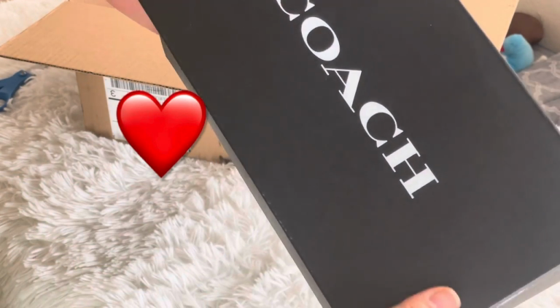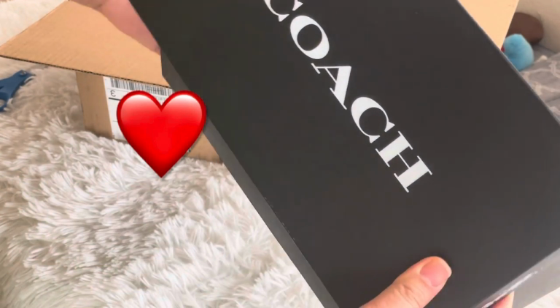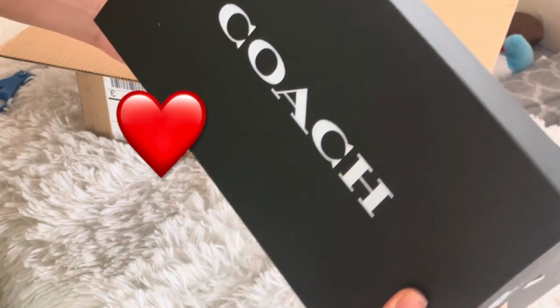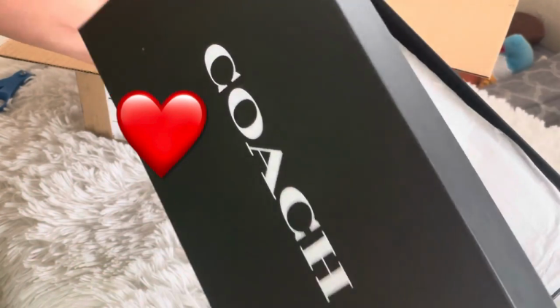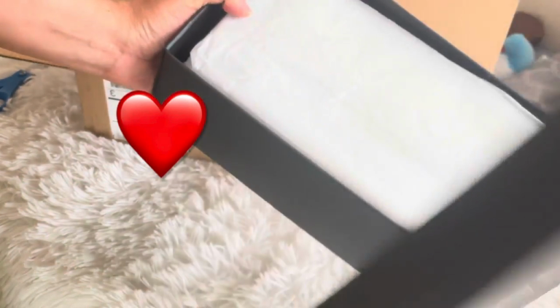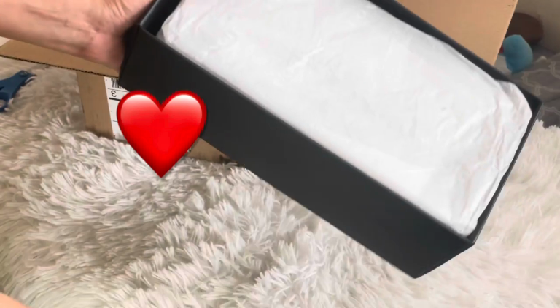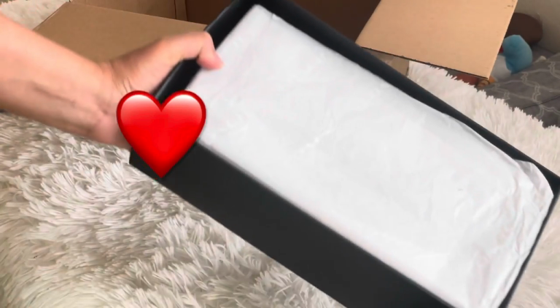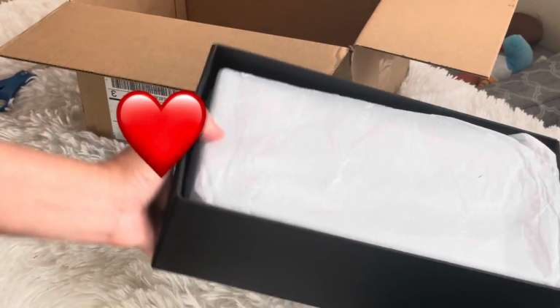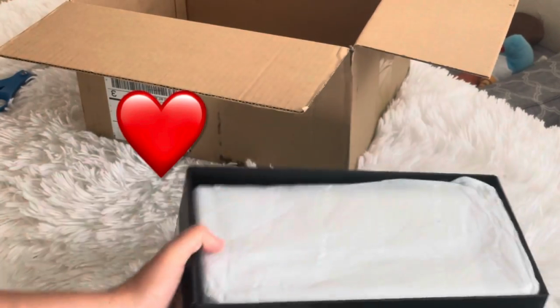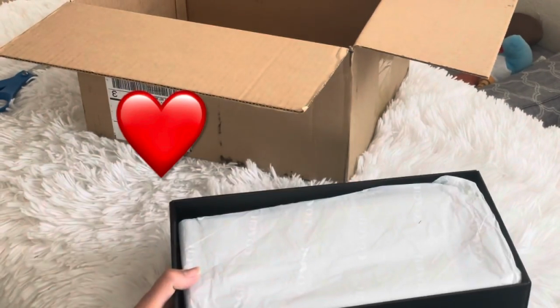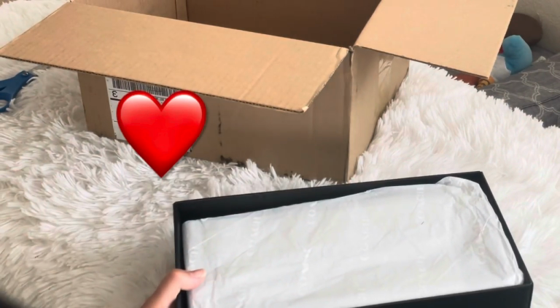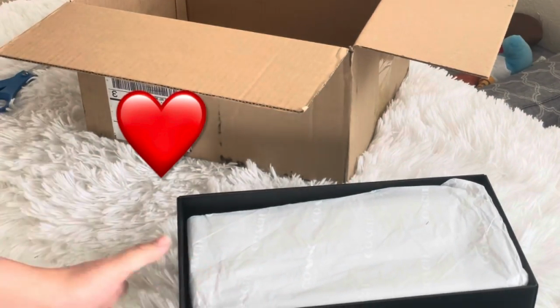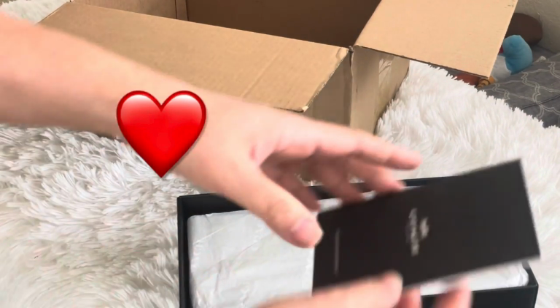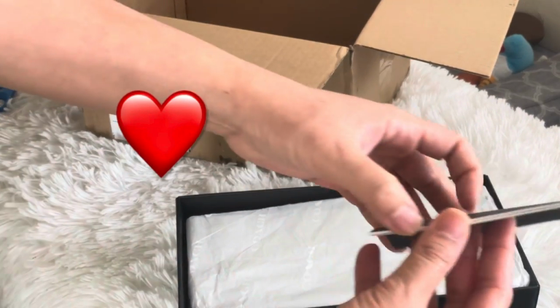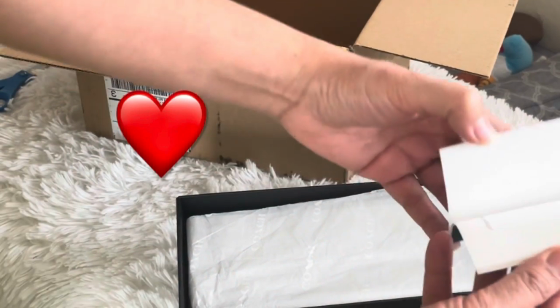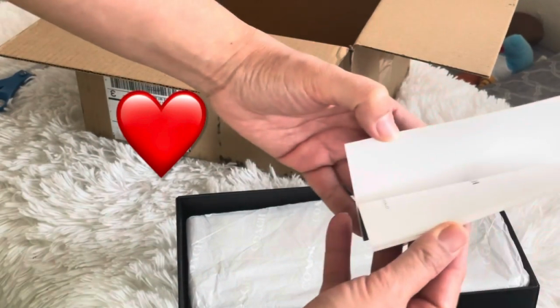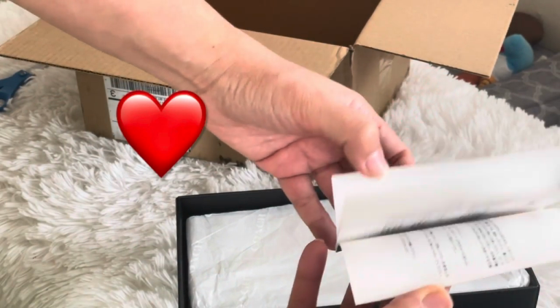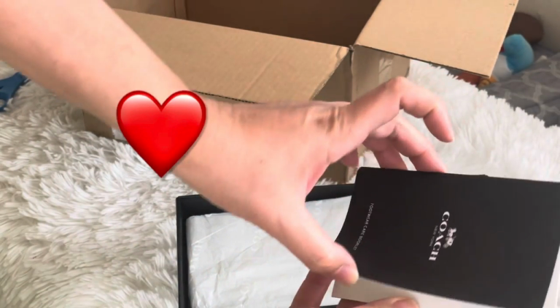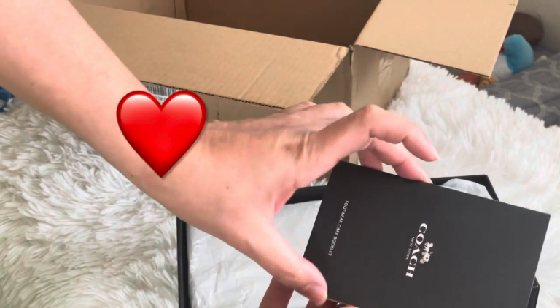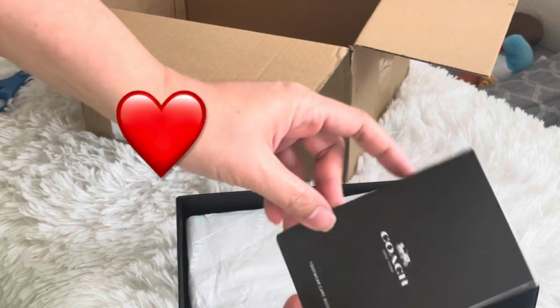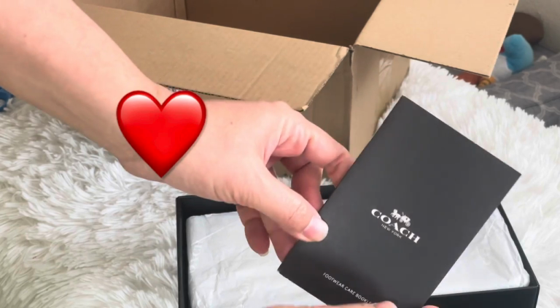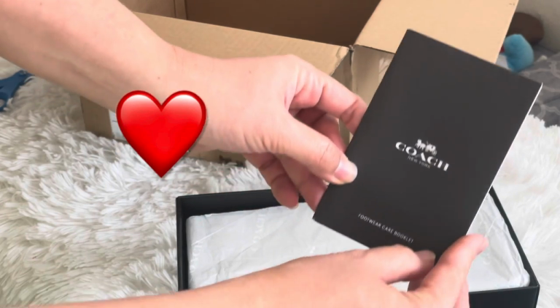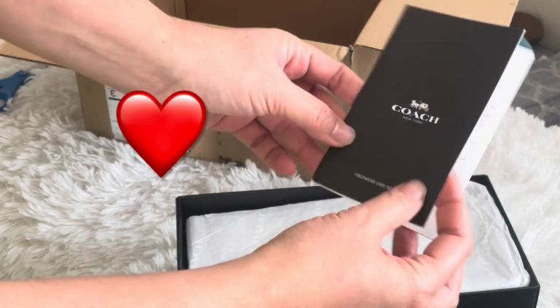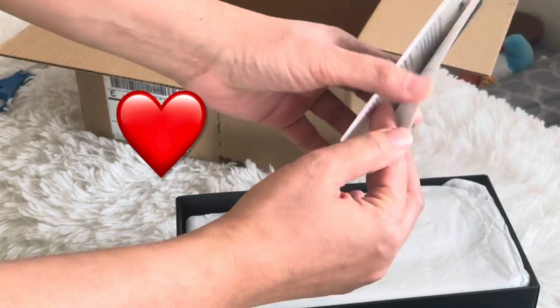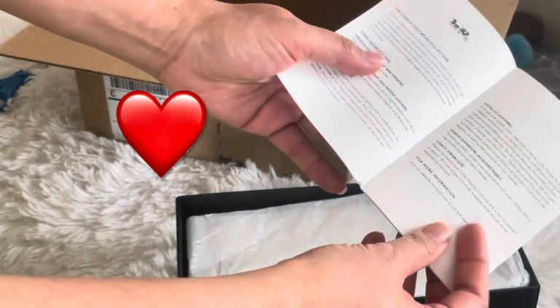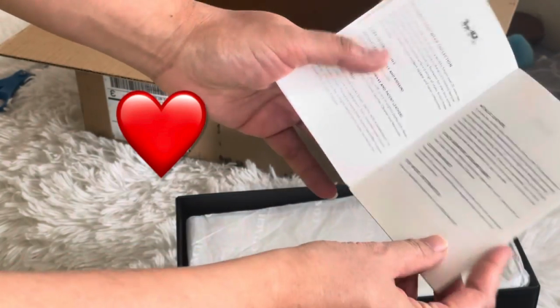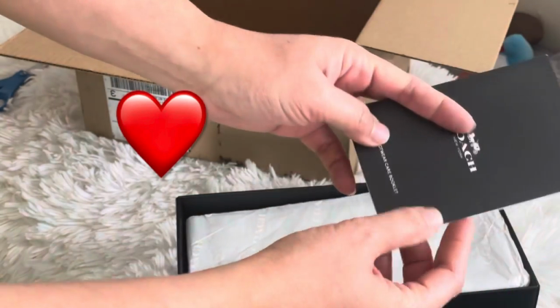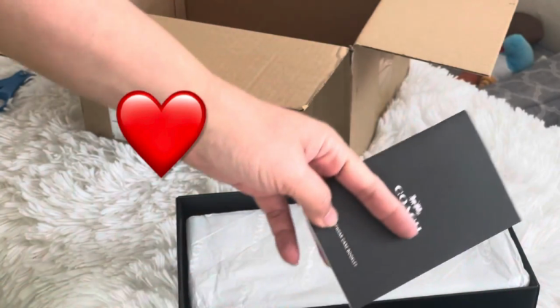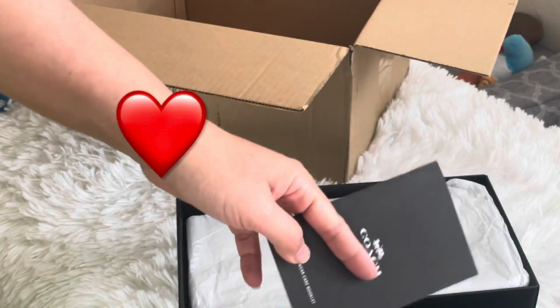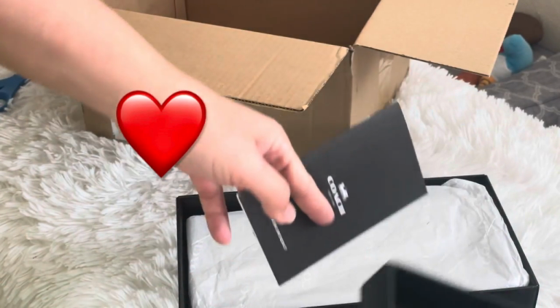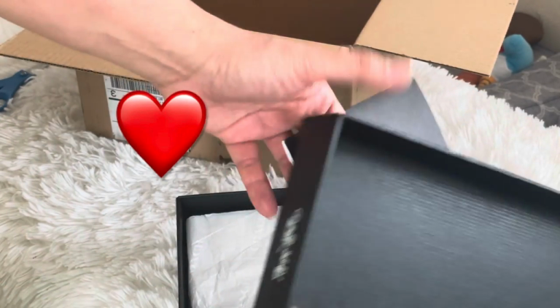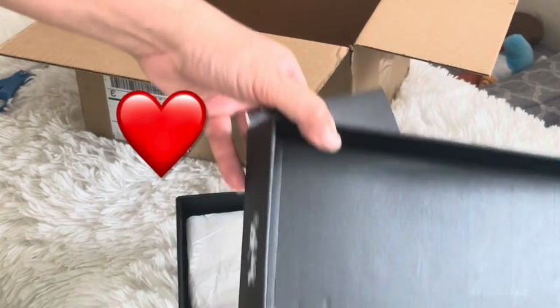Got it after two weeks. I like the box because it's original — it's a real Coach retail store, not the outlet.